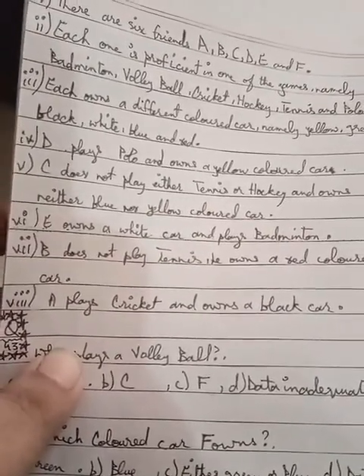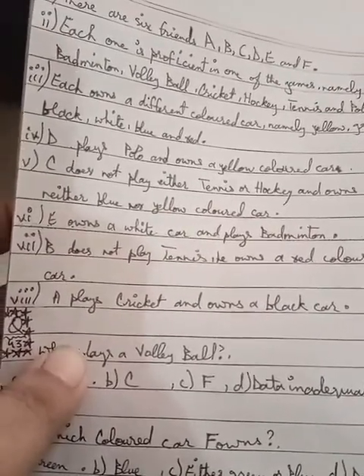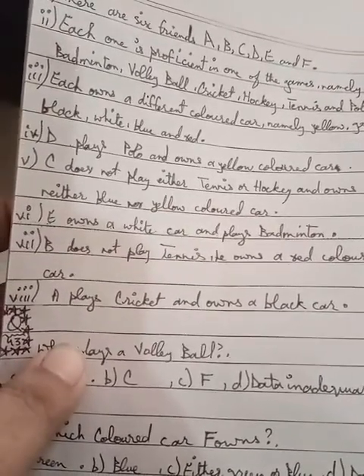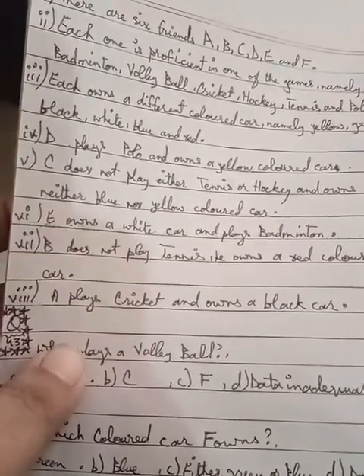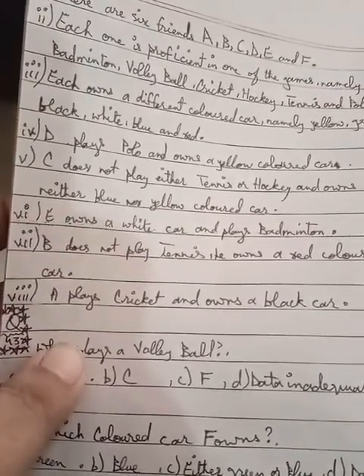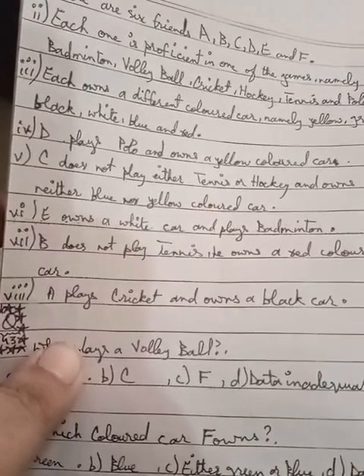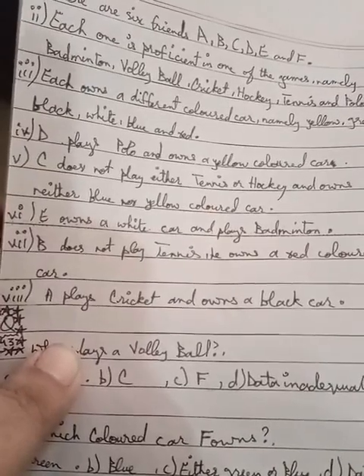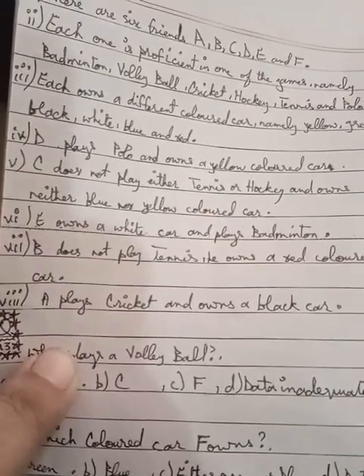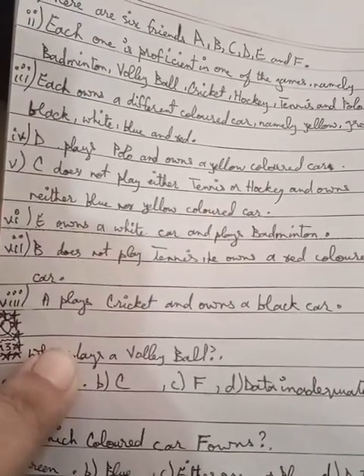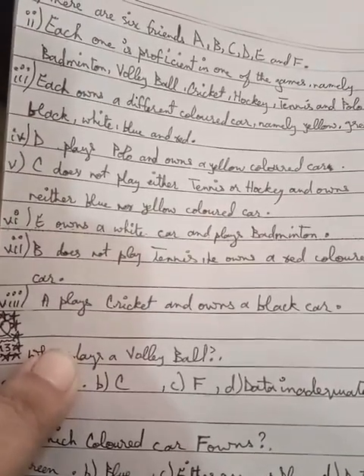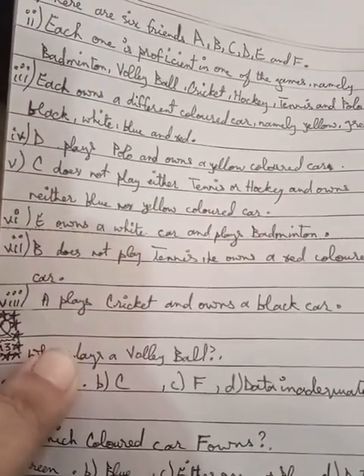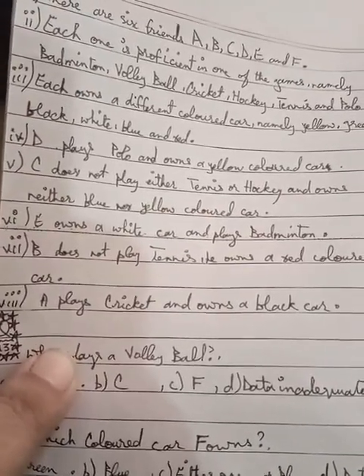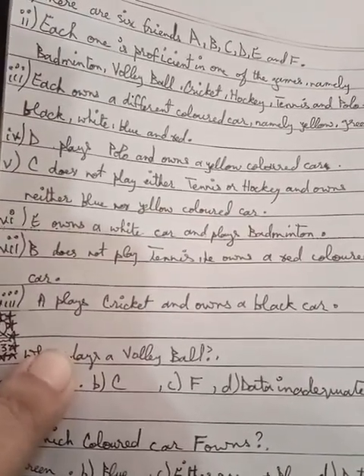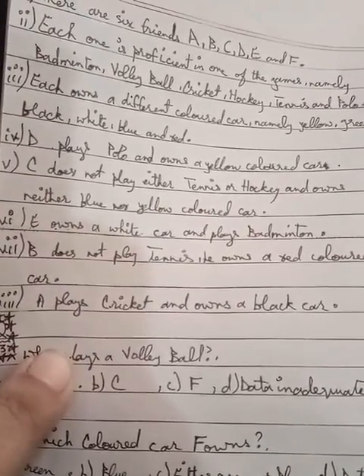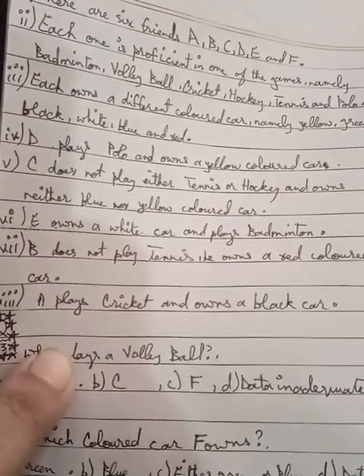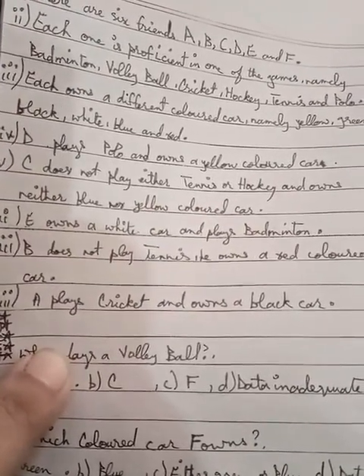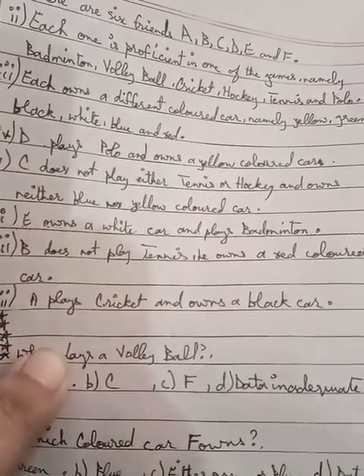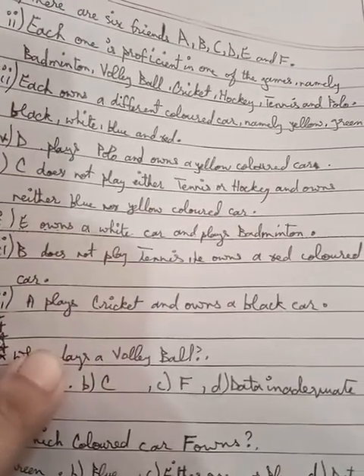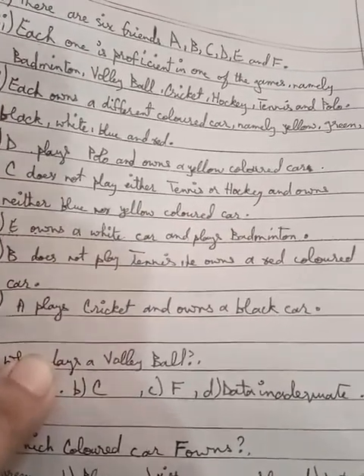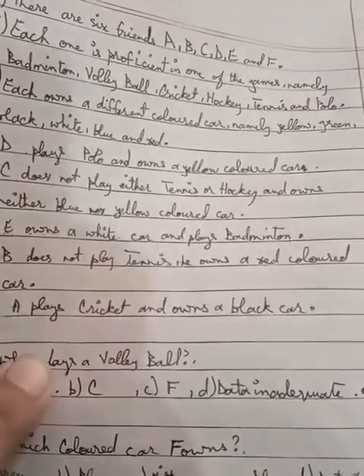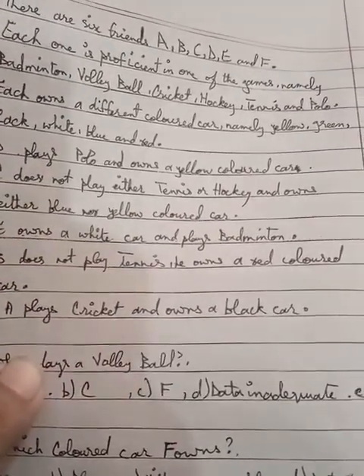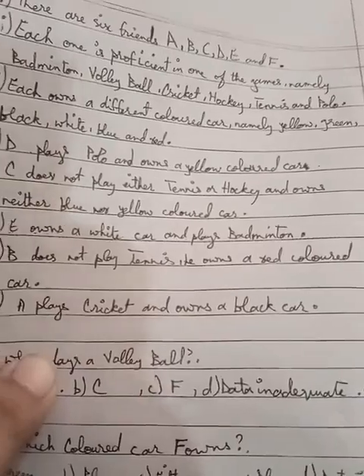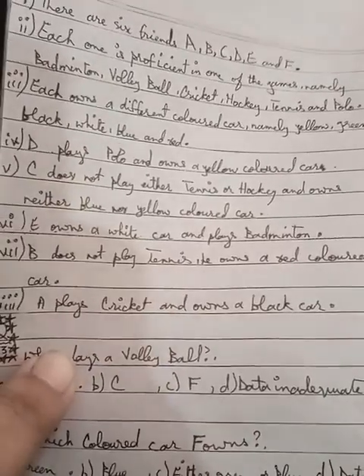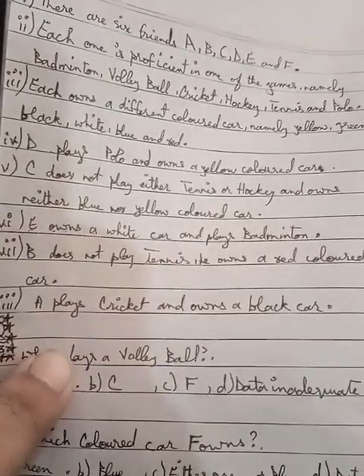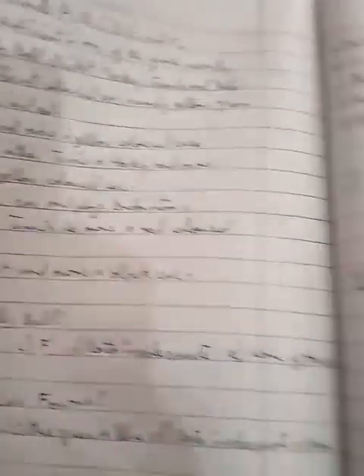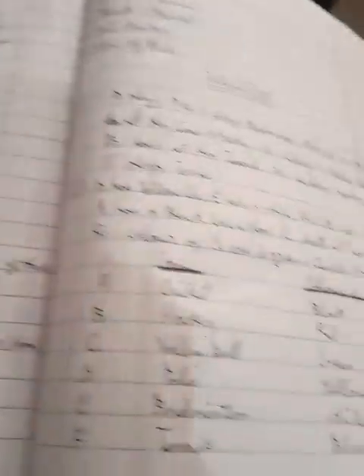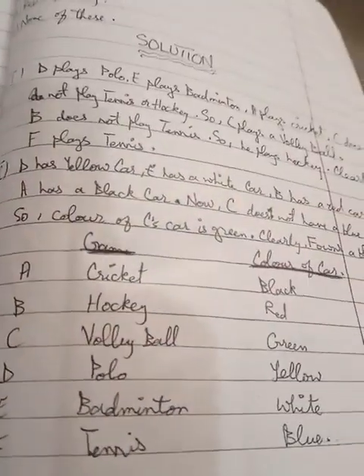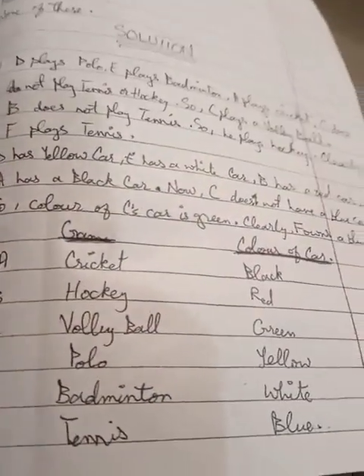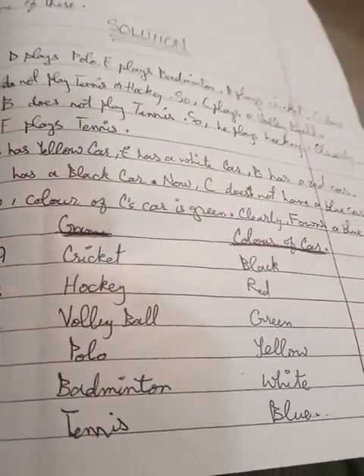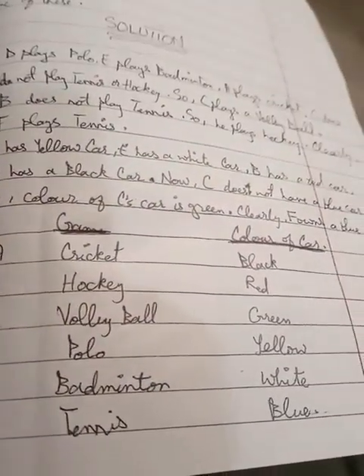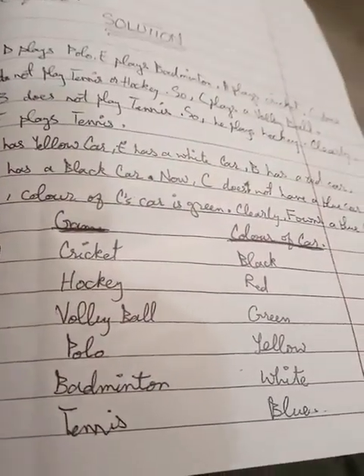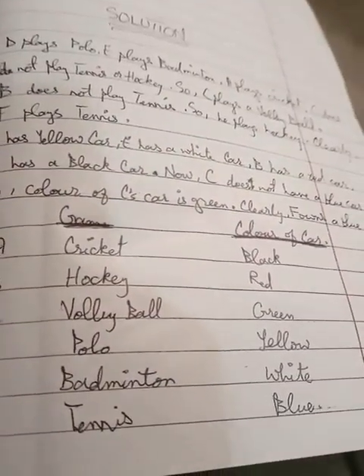A and B do not play tennis. B owns a red color car. So B's car is now confirmed as red.